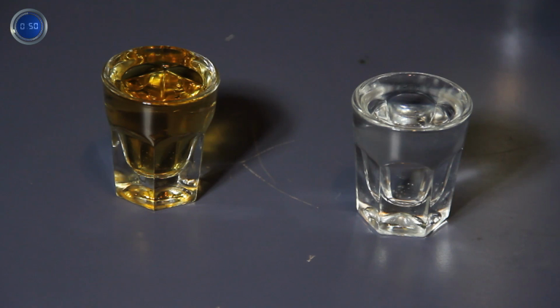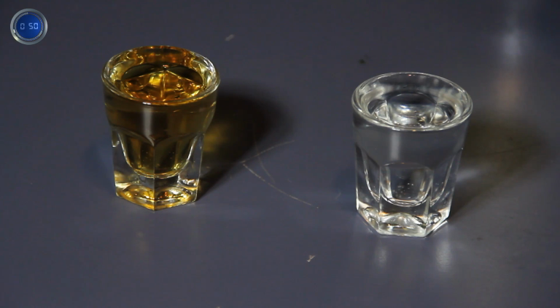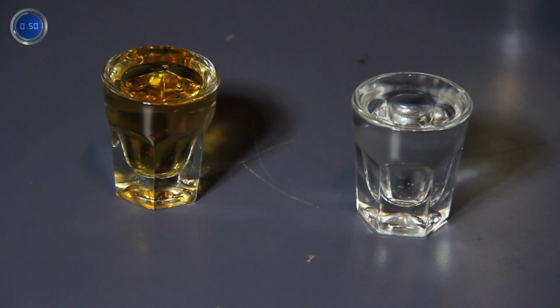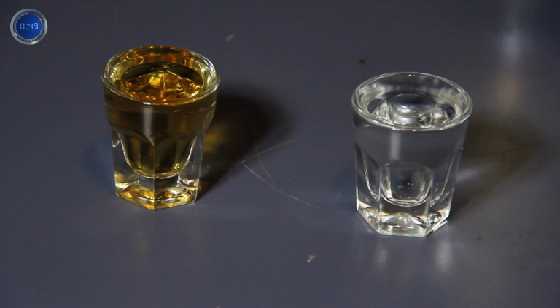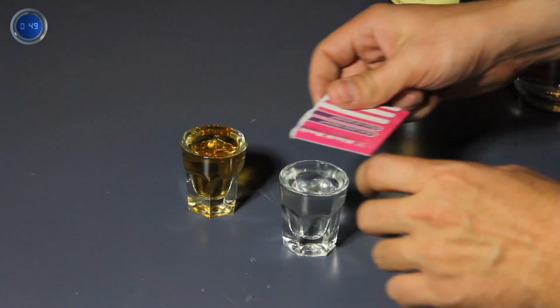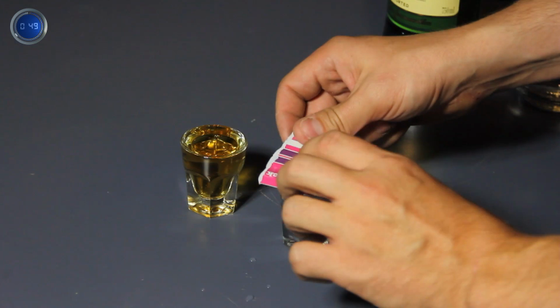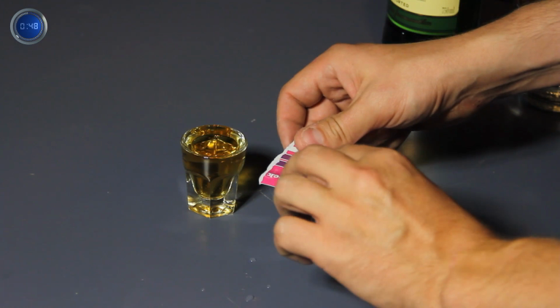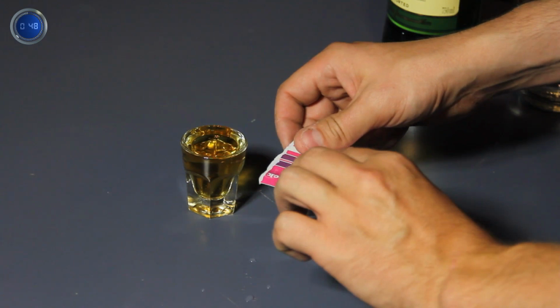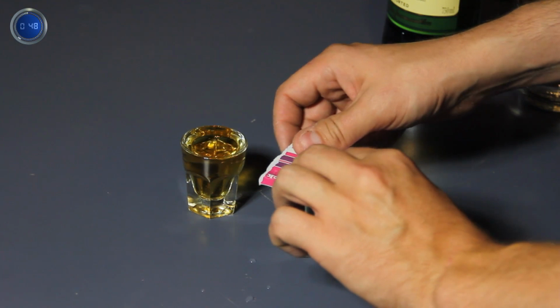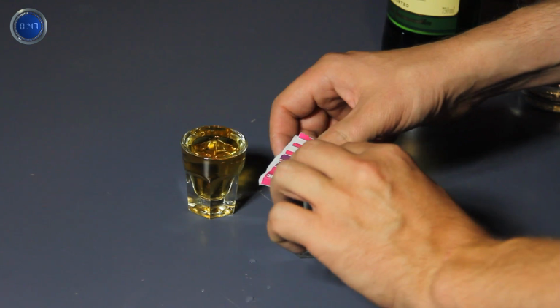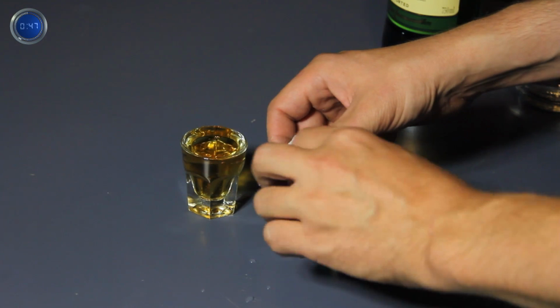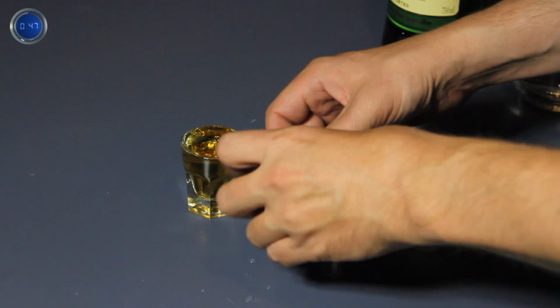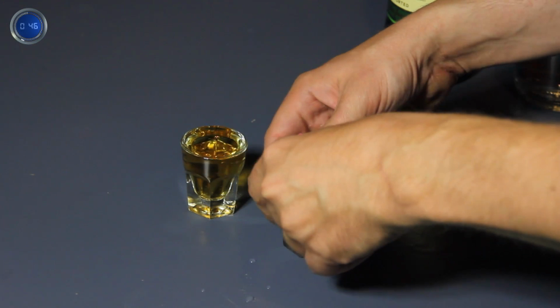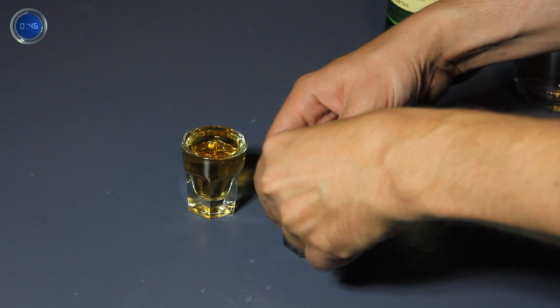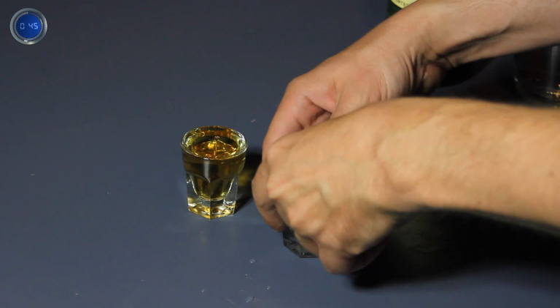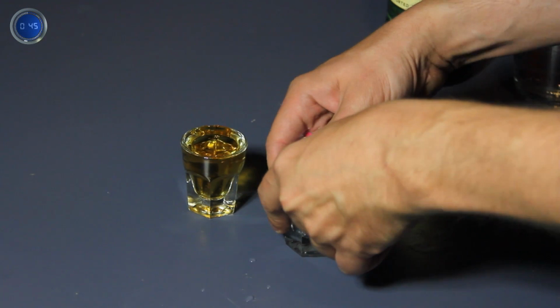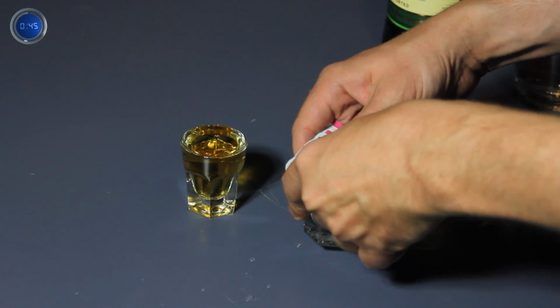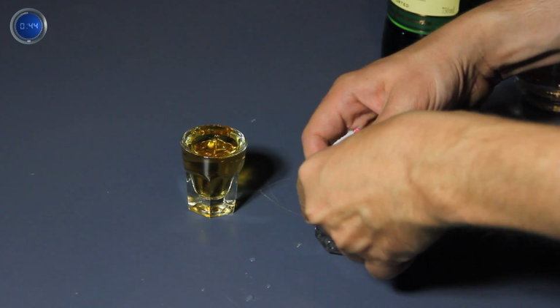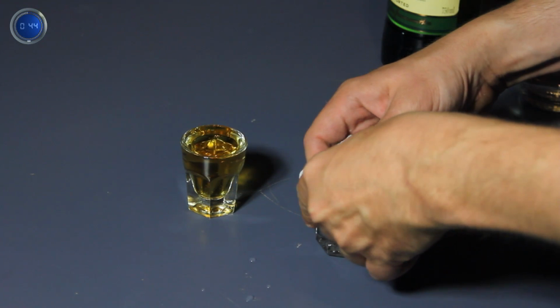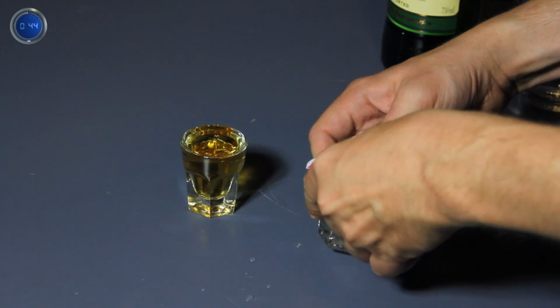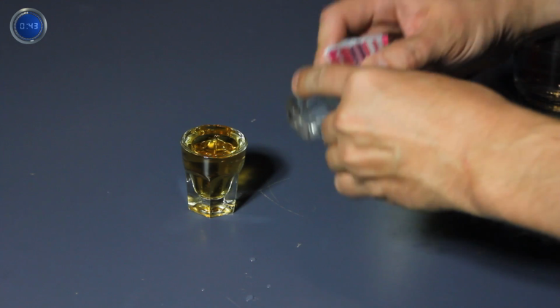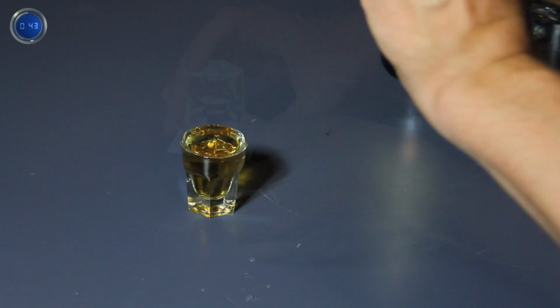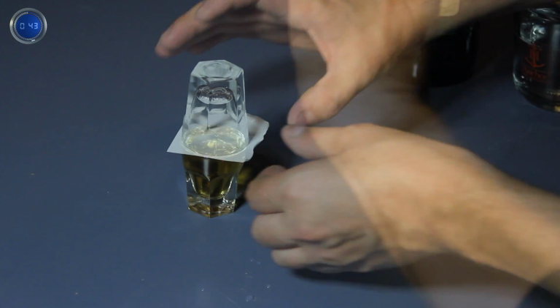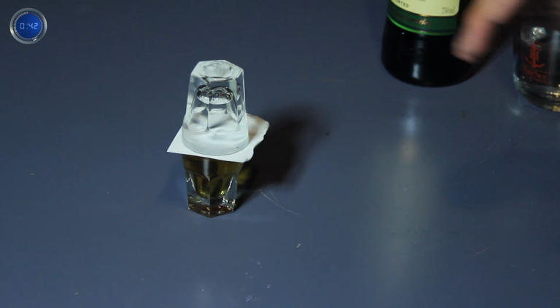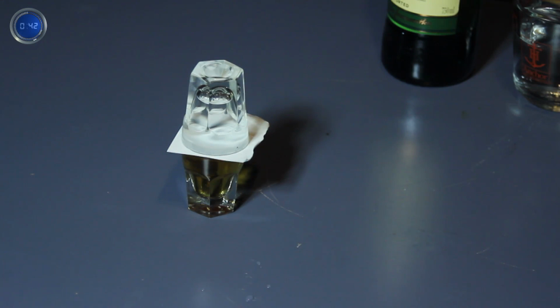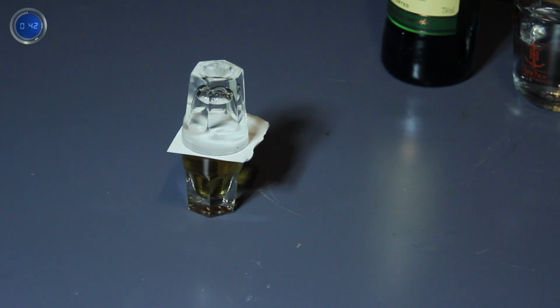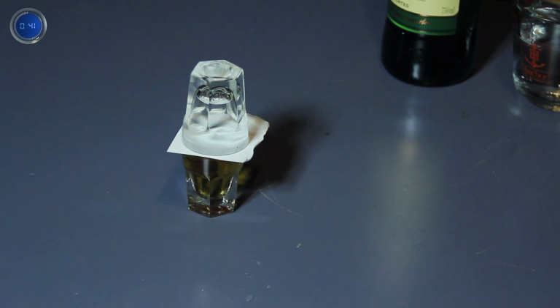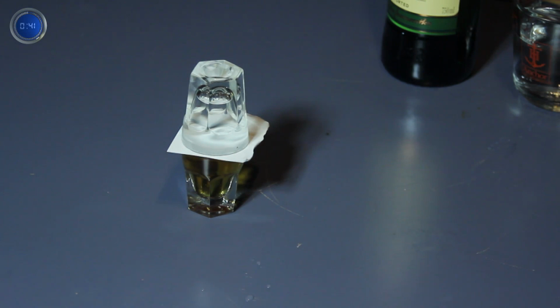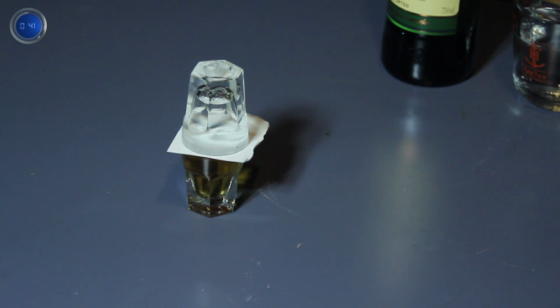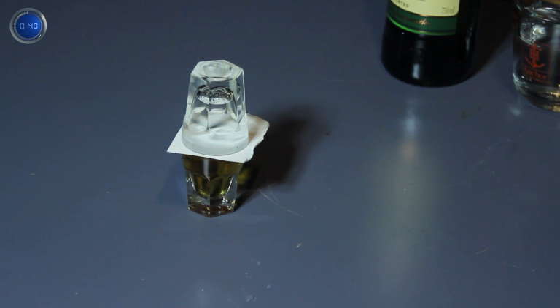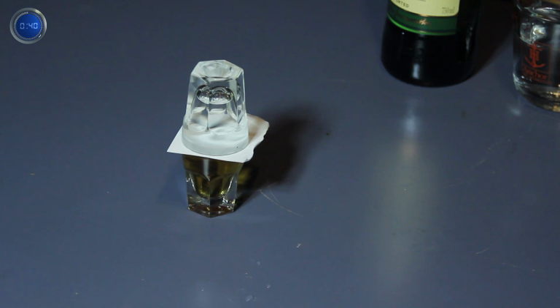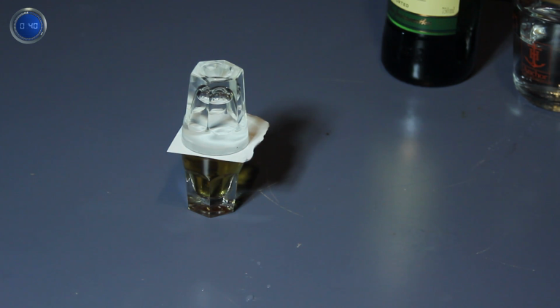Now that you have your full glasses, take a plastic card or coated paper and place it over the glass that has the water in it. The next part's a bit tricky — flip the glass over and rest it directly on top of the whiskey shot.